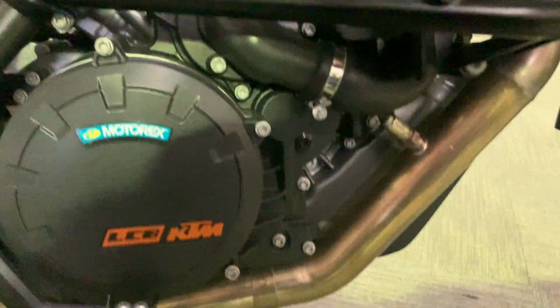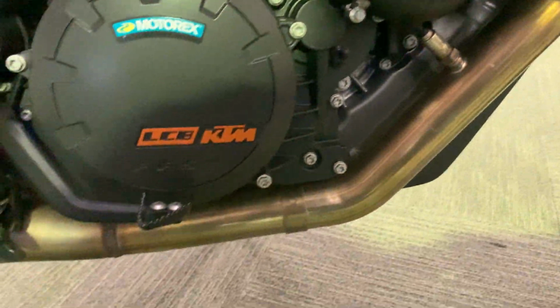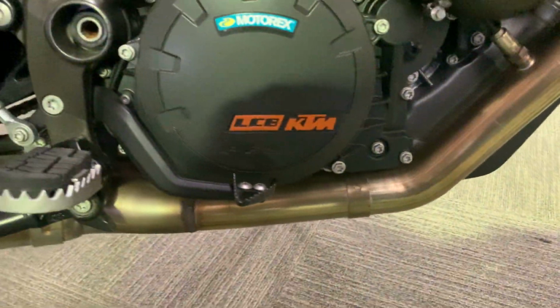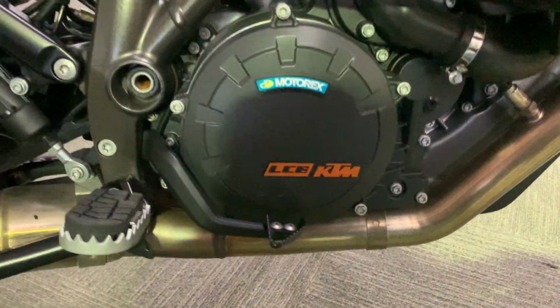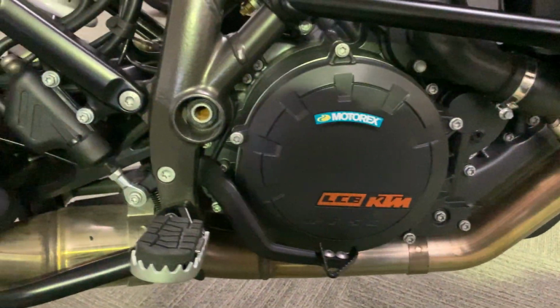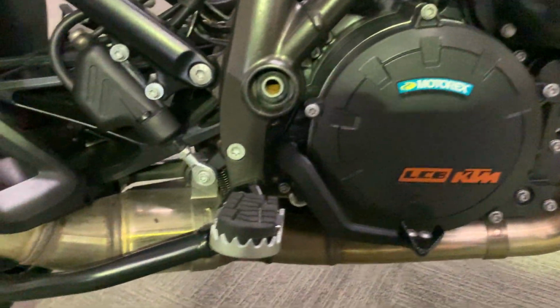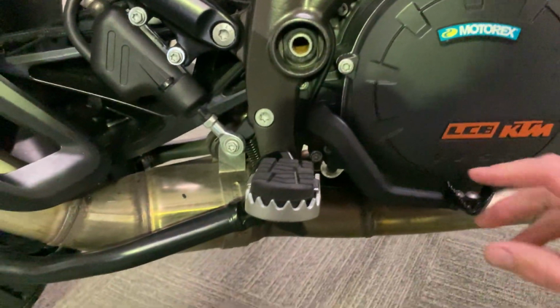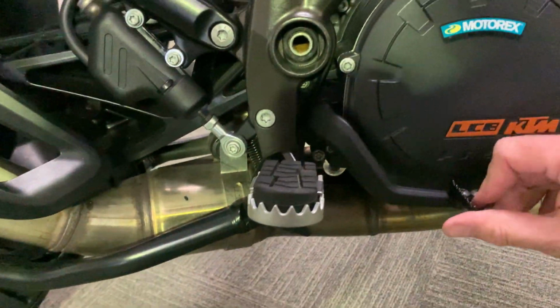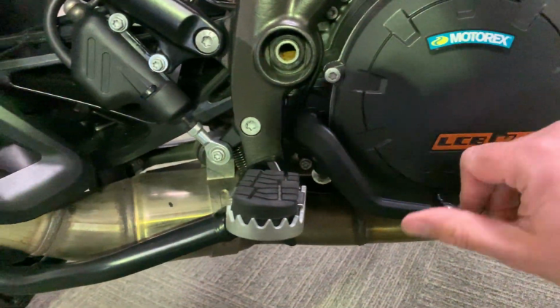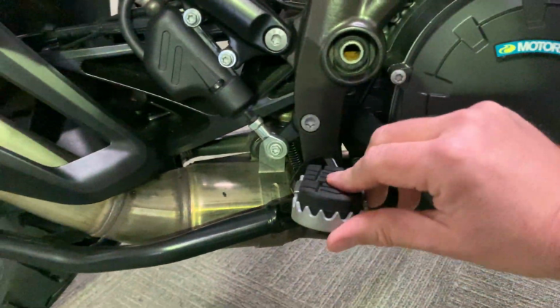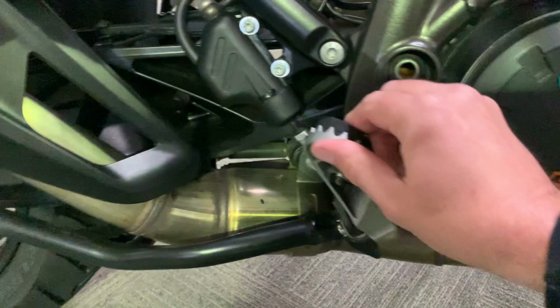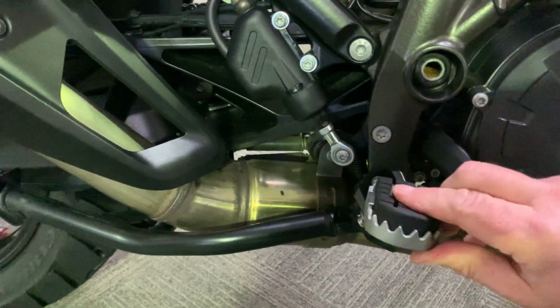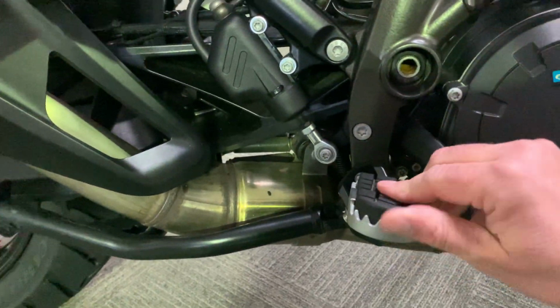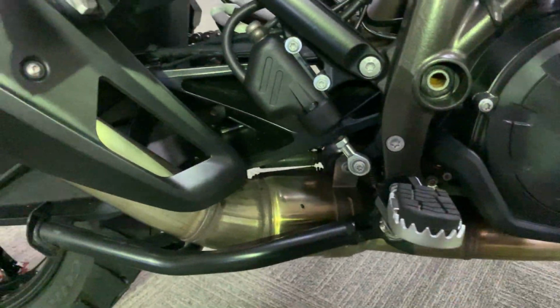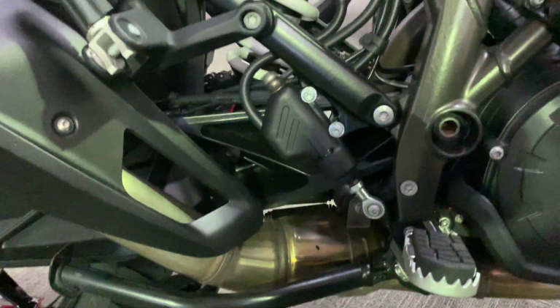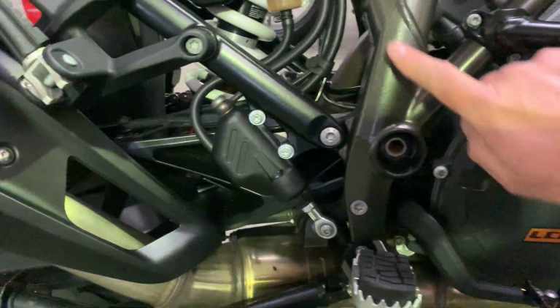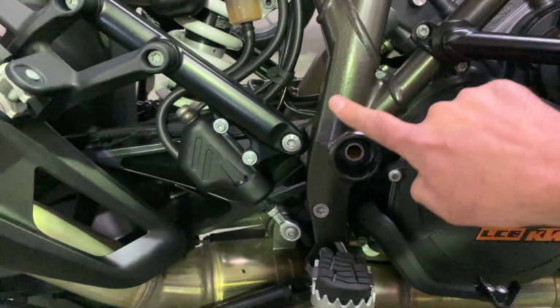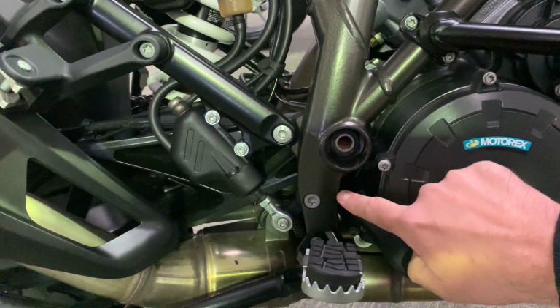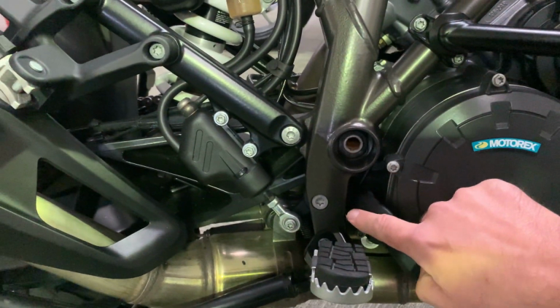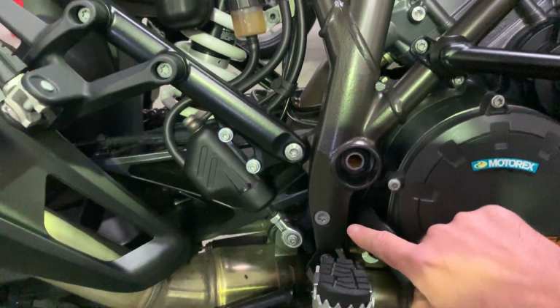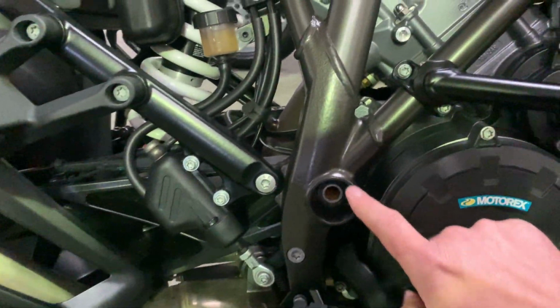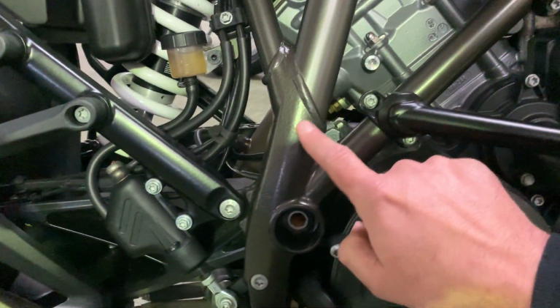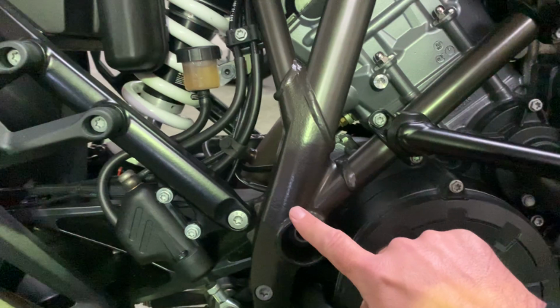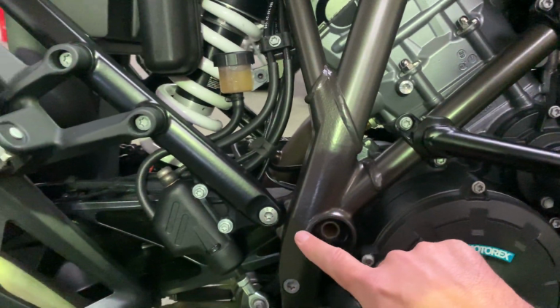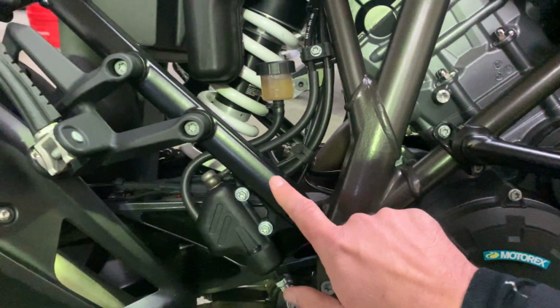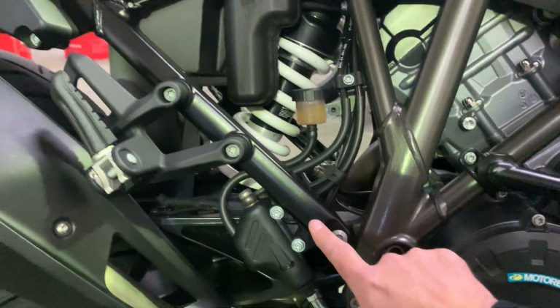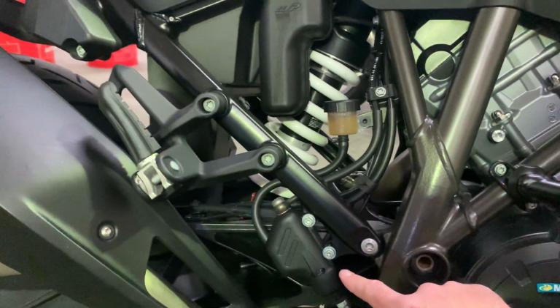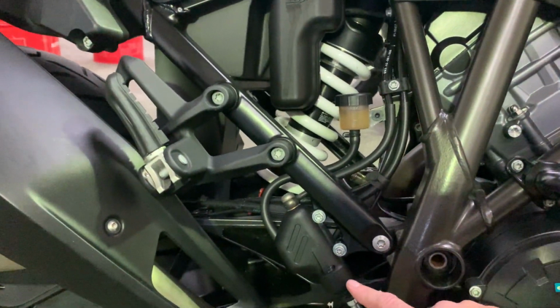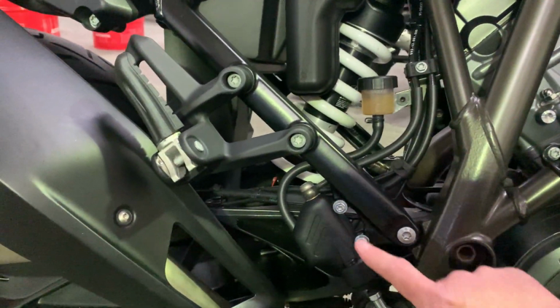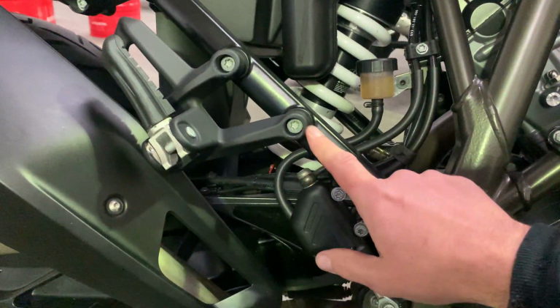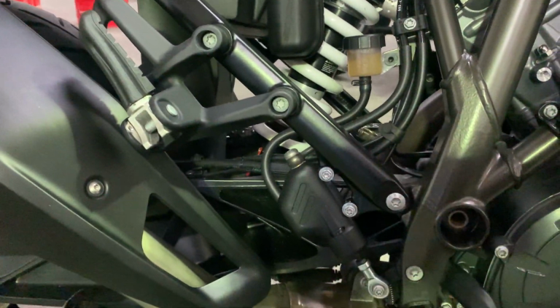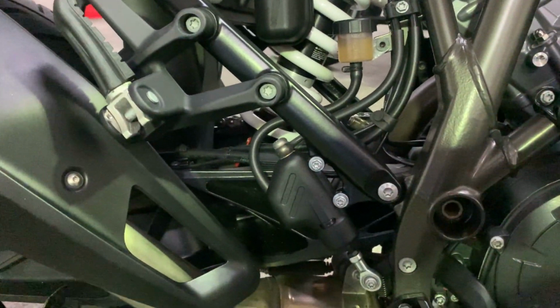No rubs, marks or damage at all to the engine or the foot pegs. Not even really any marks on the frame or anywhere where your feet go.